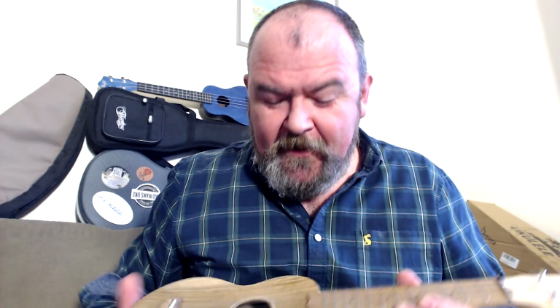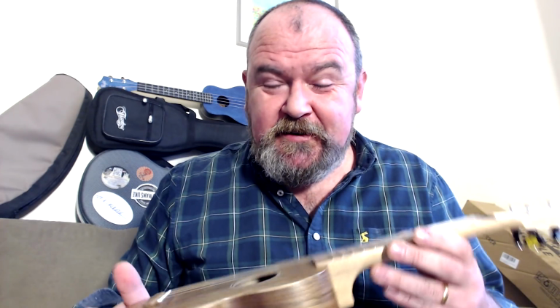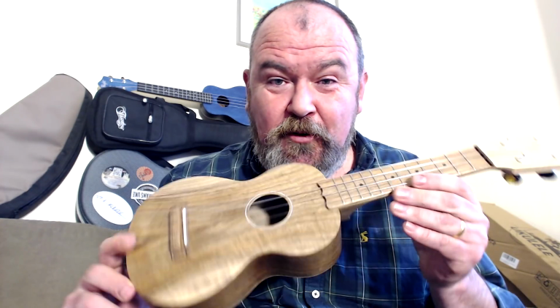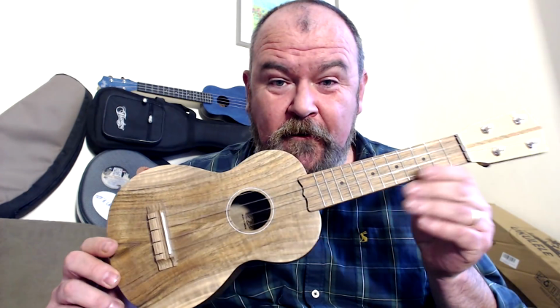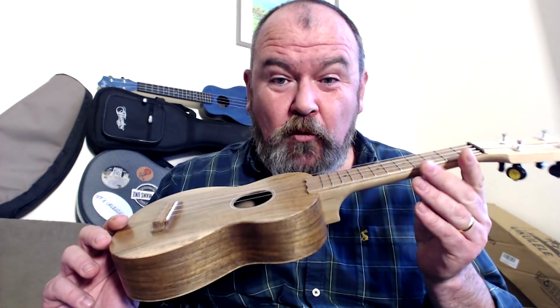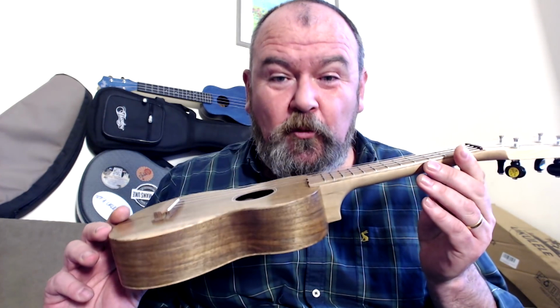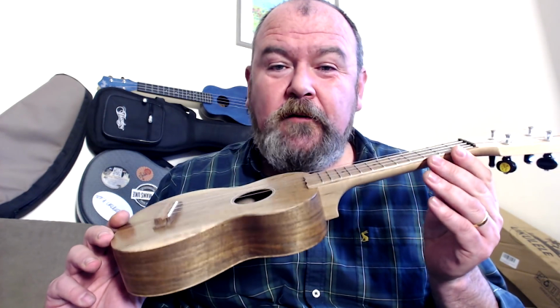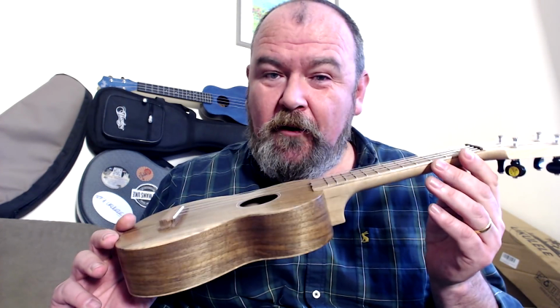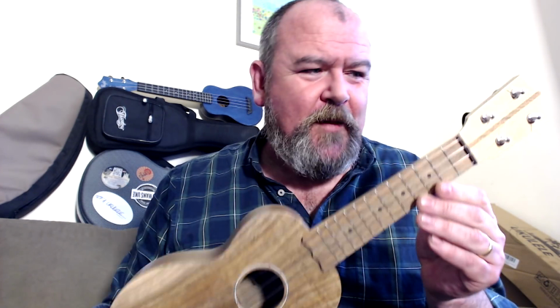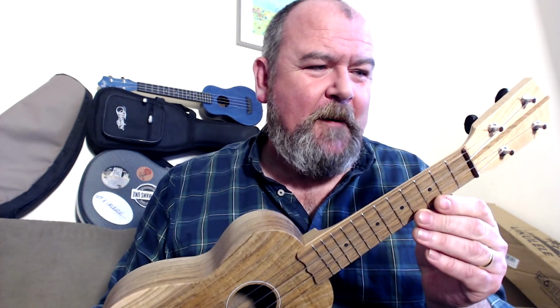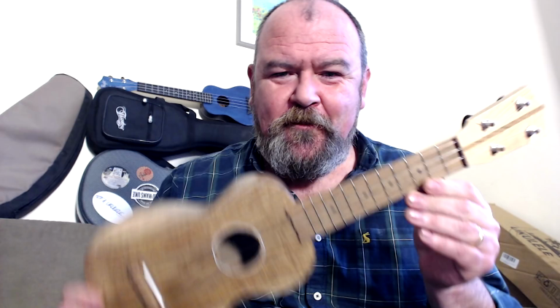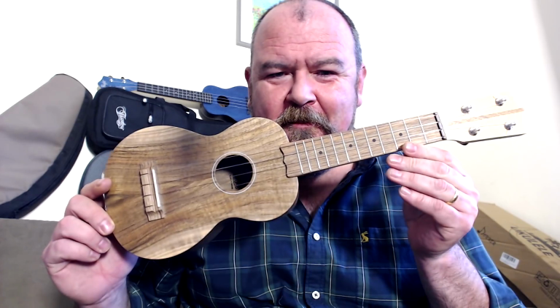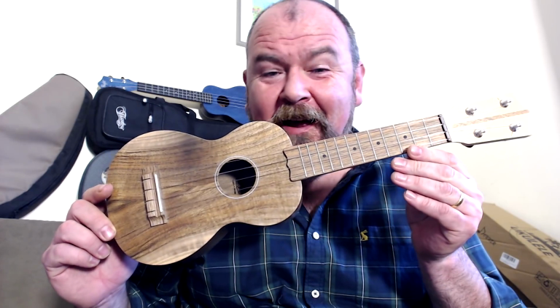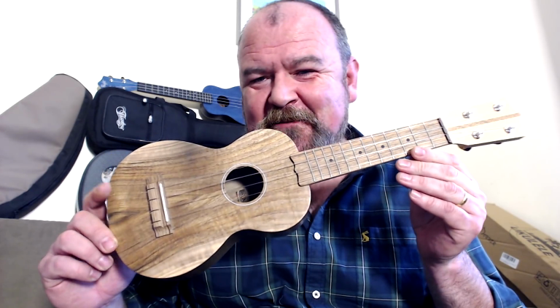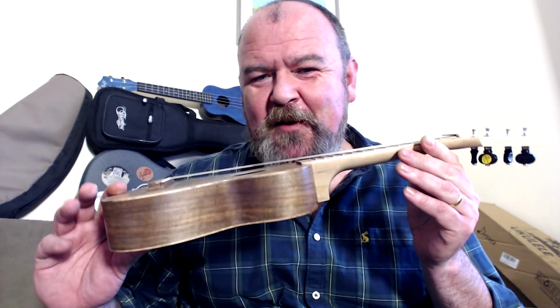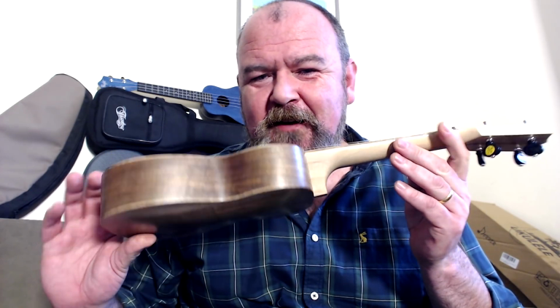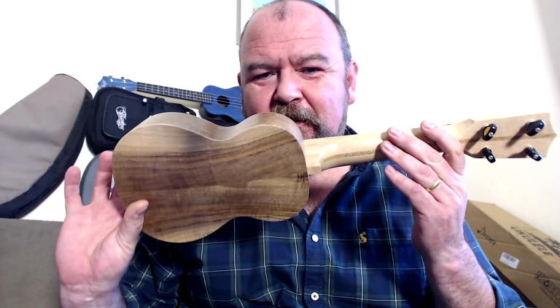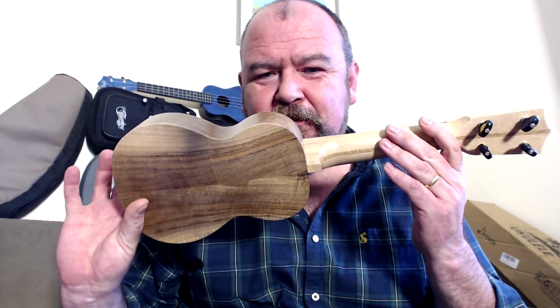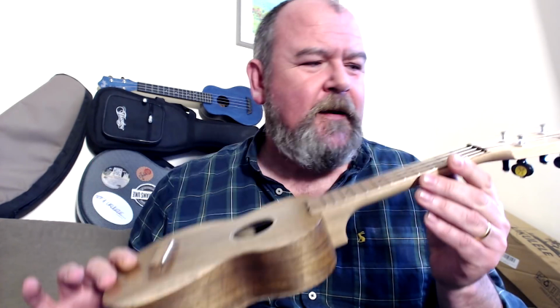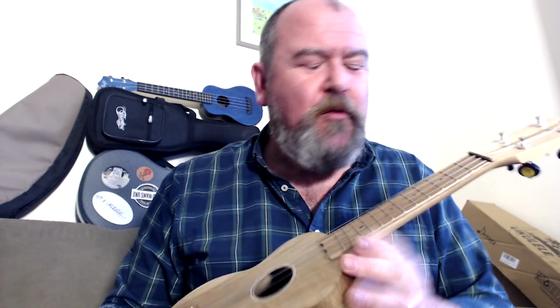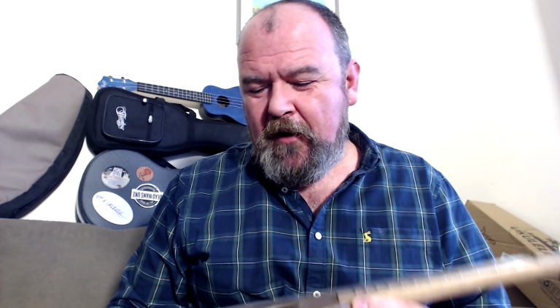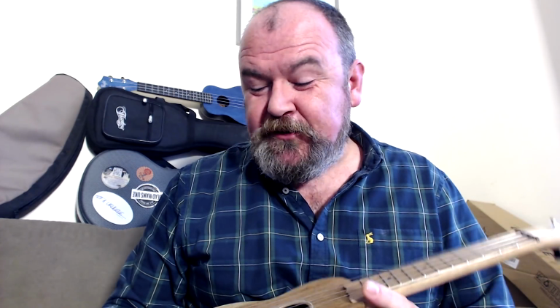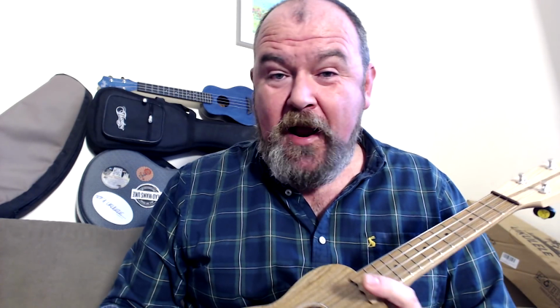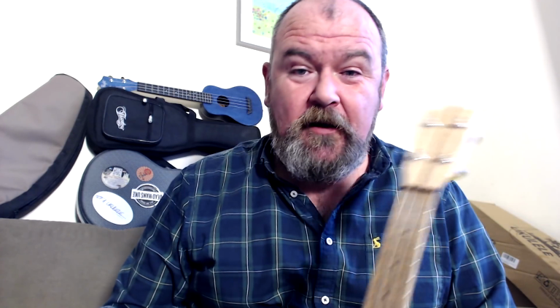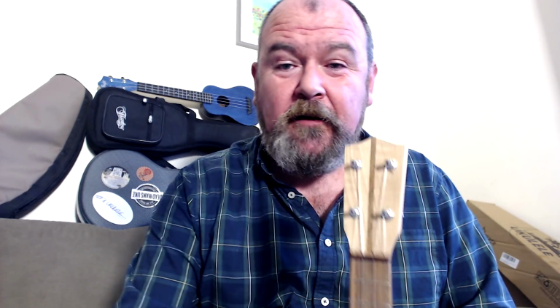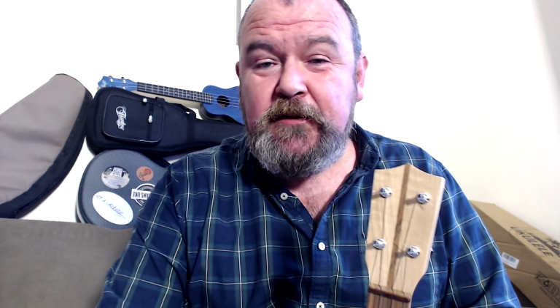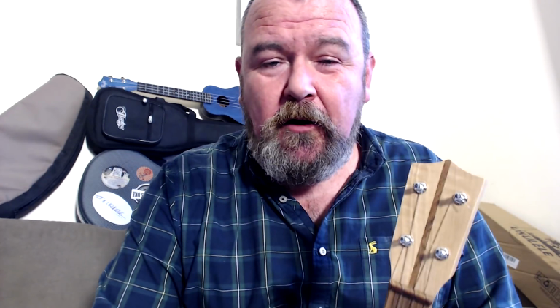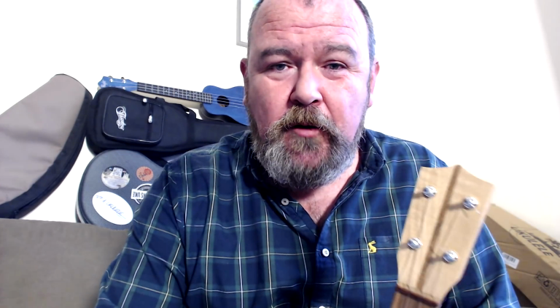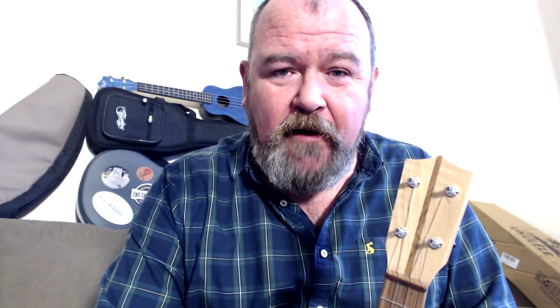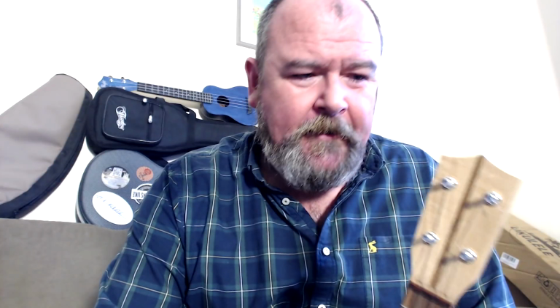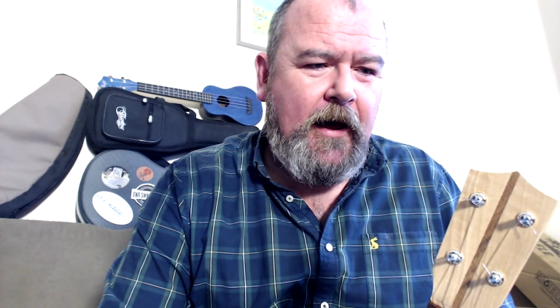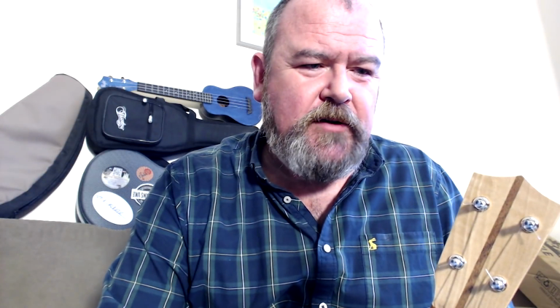And this is the Bruco all-worn-up soprano. It's absolutely beautiful. Bruco — German brand, currently under the tutelage of Hubert Pfeiffer in Germany.